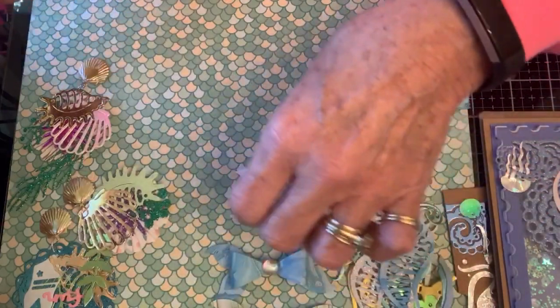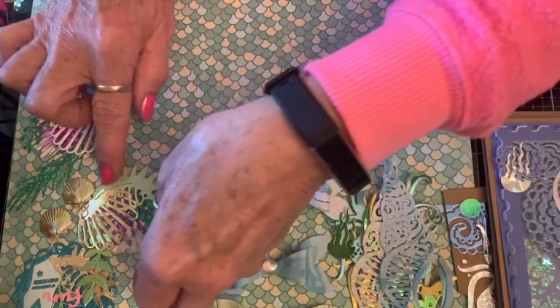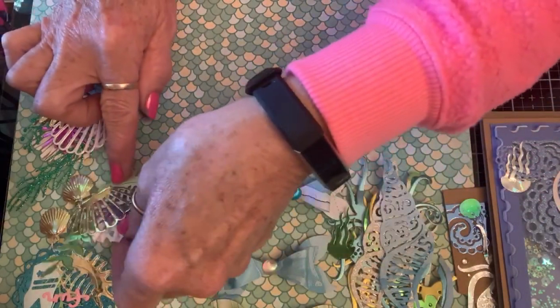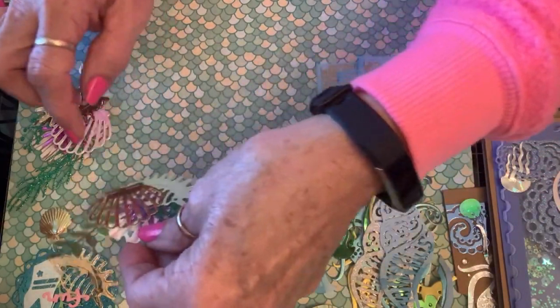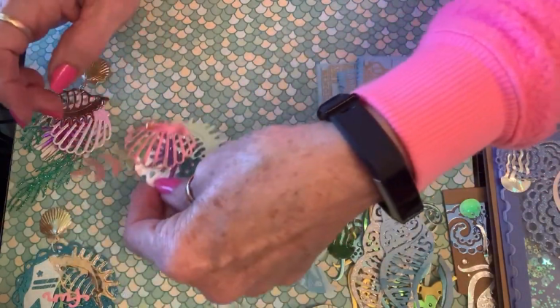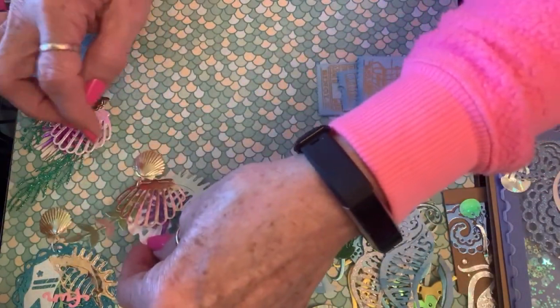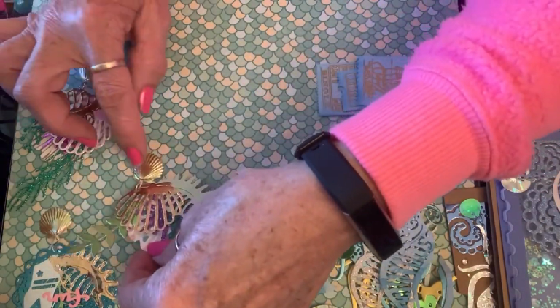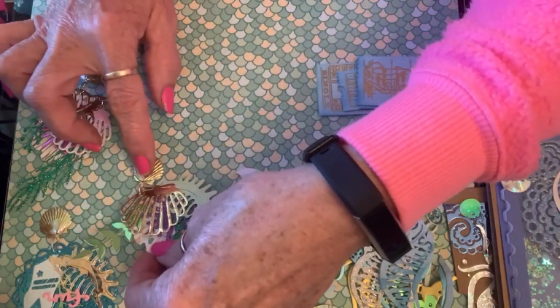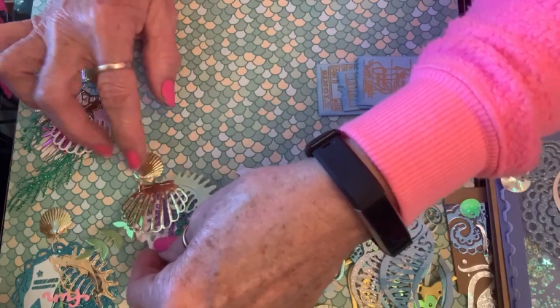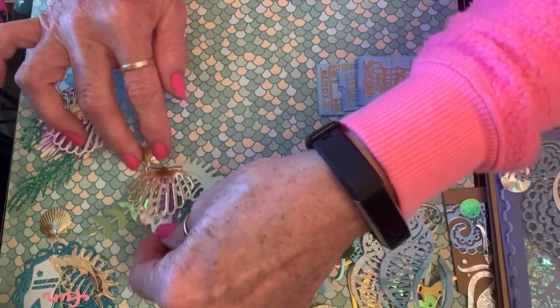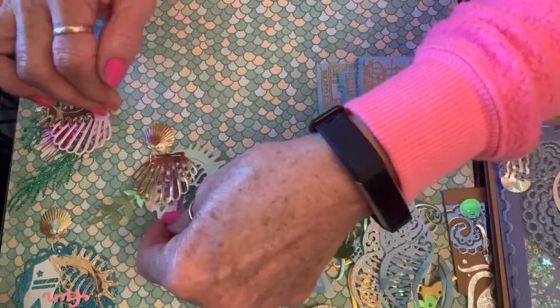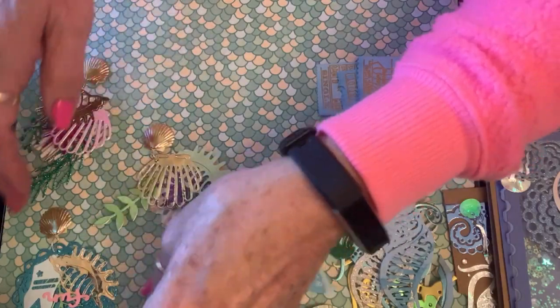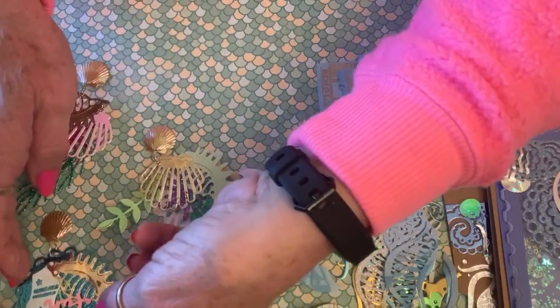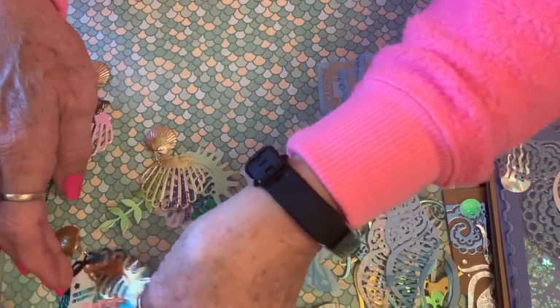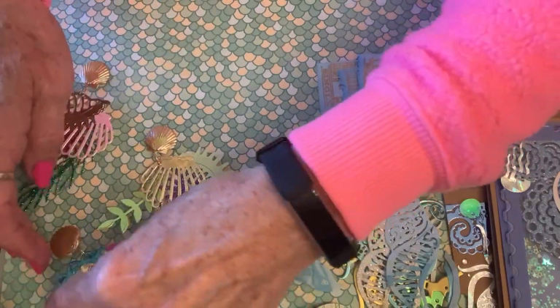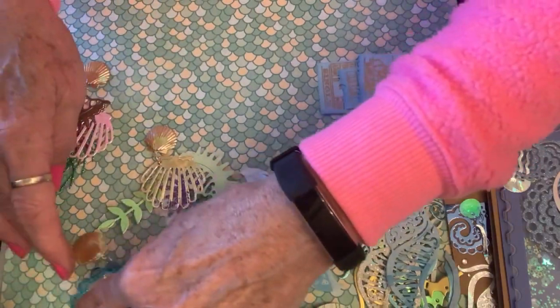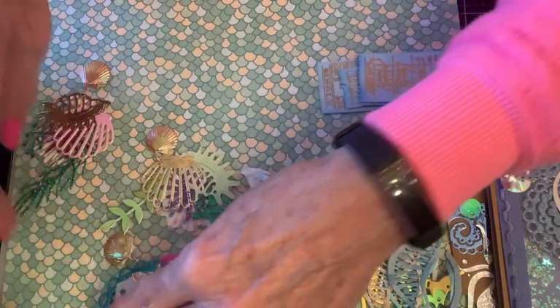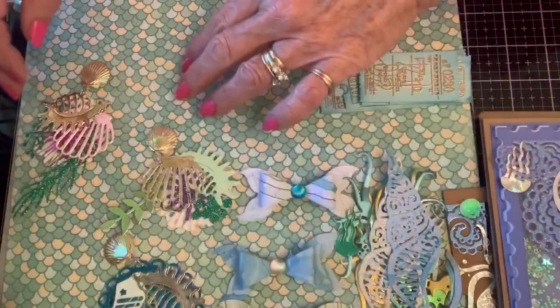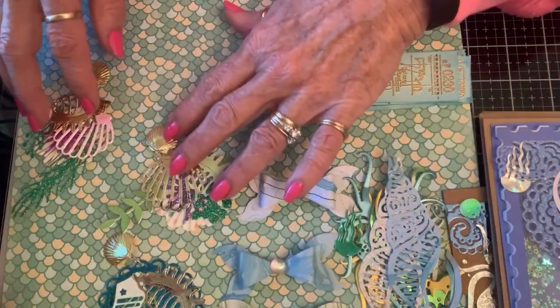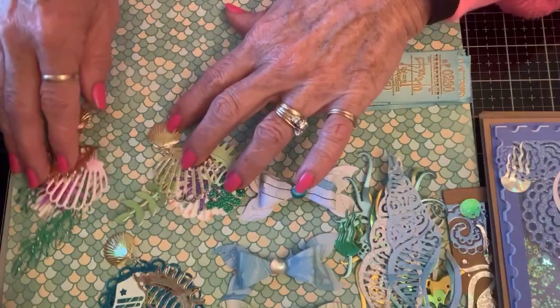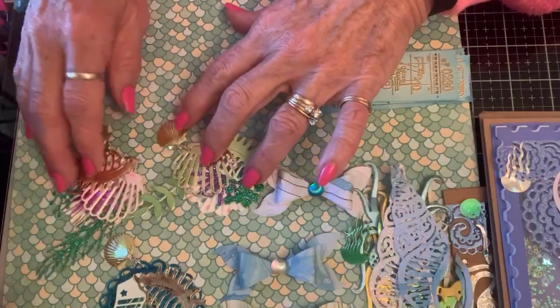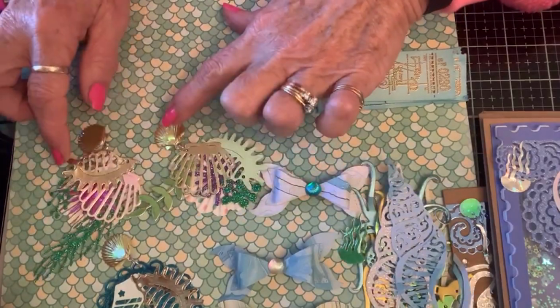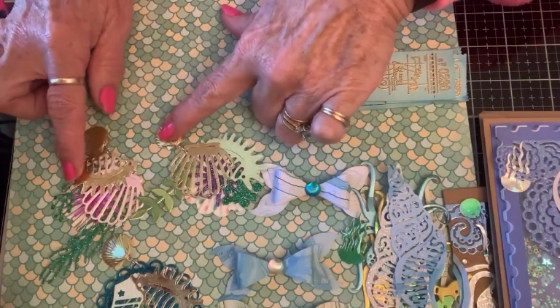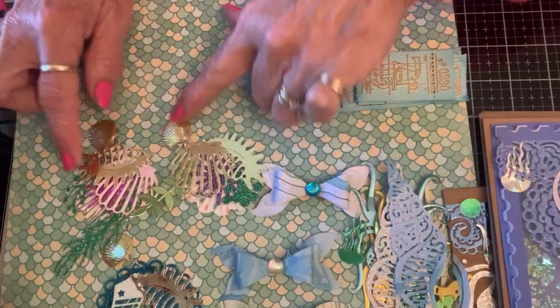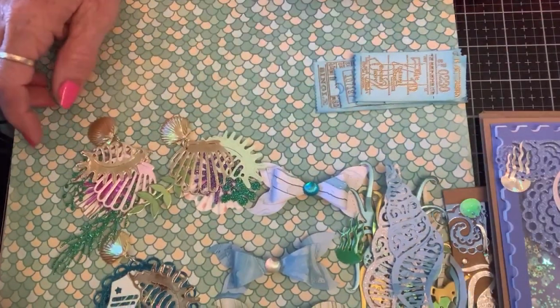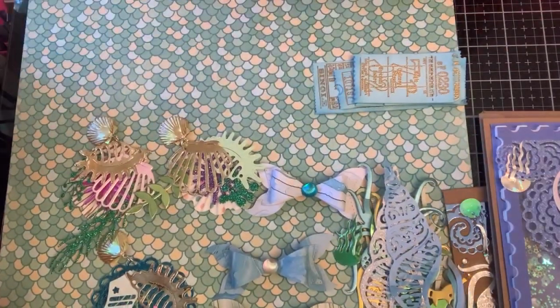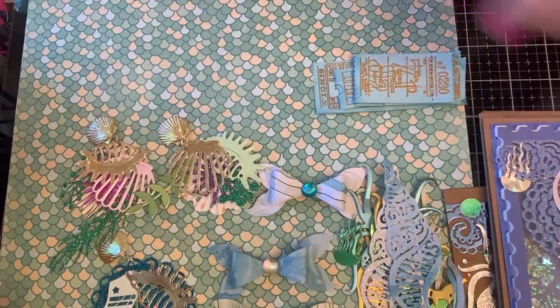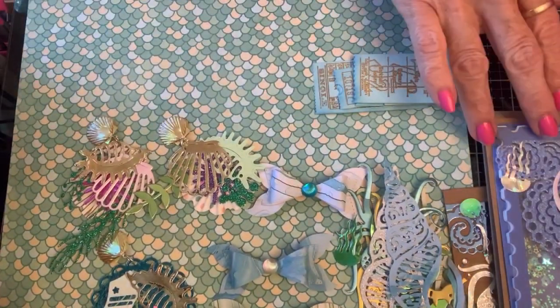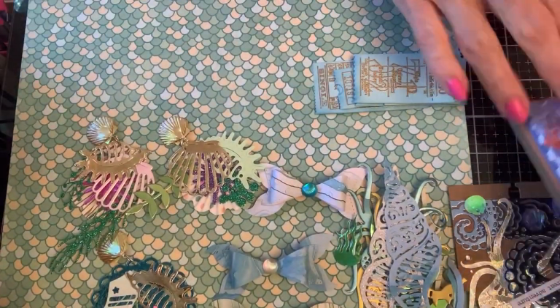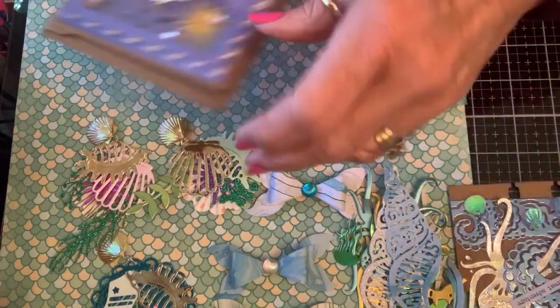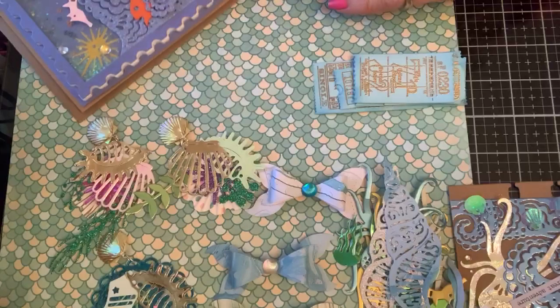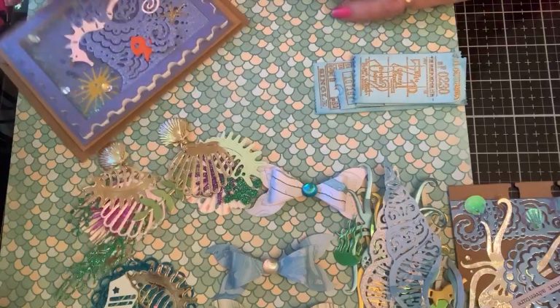And then here's three little embellishments — y'all saw that I made these. They've got seashells dangling on the end, this one has got a little swimsuit, and all kinds of layers in there. Those are the goodies.